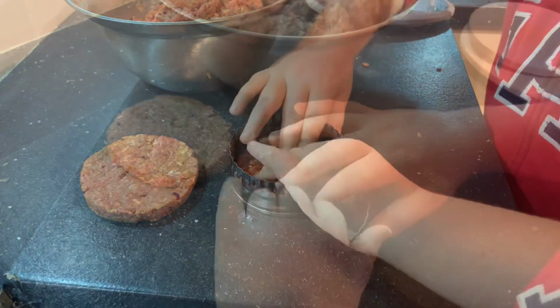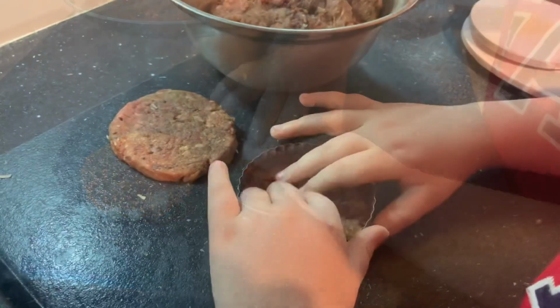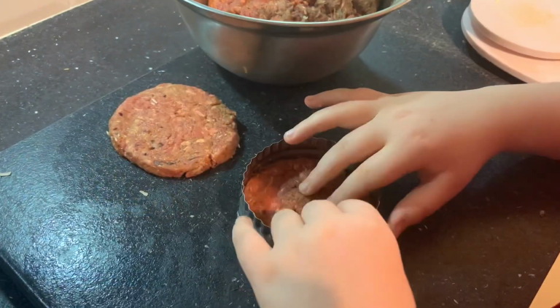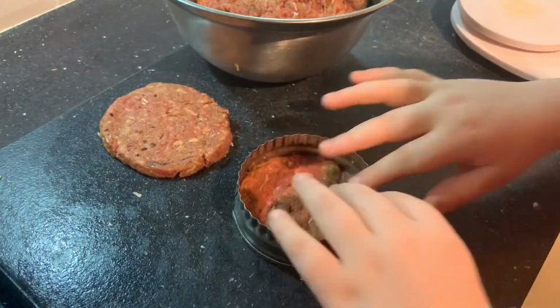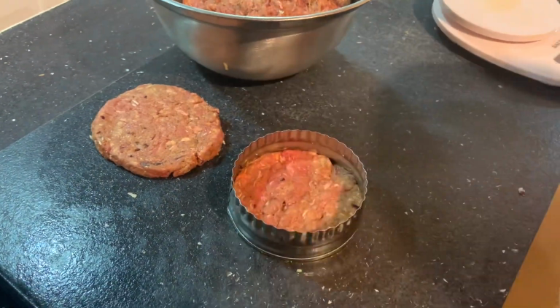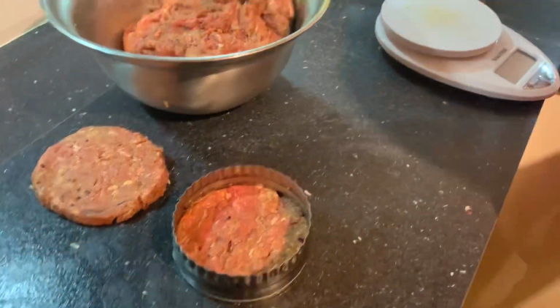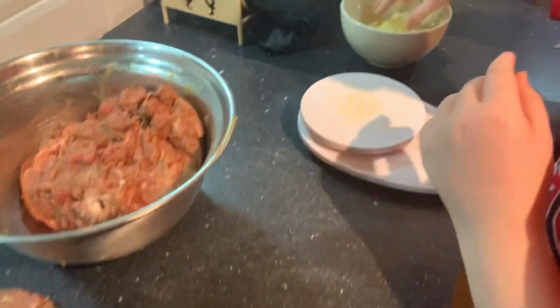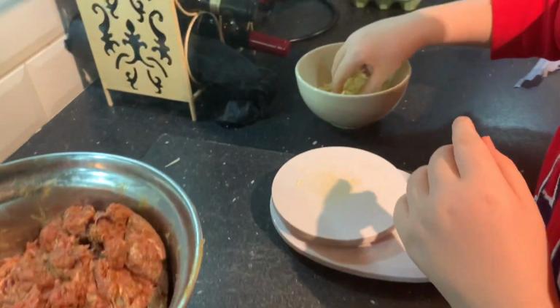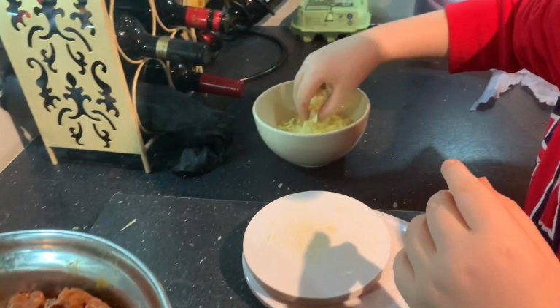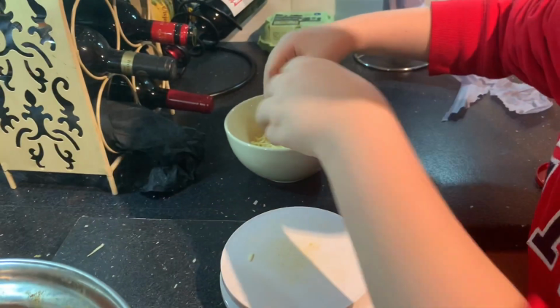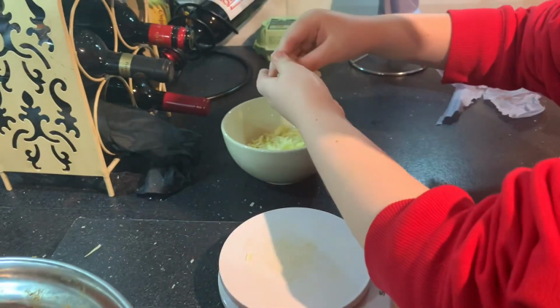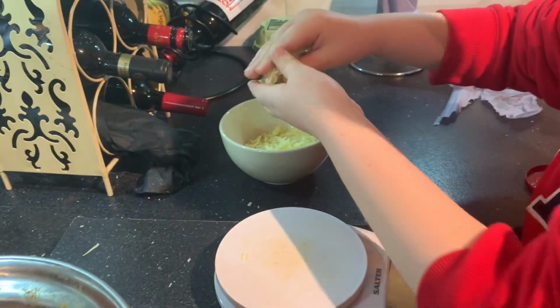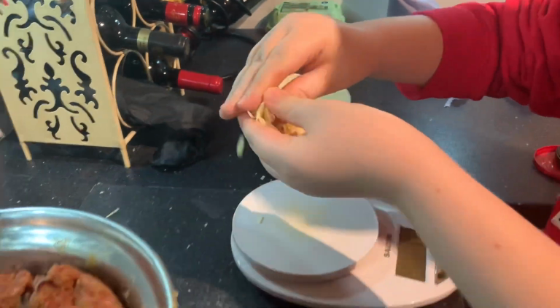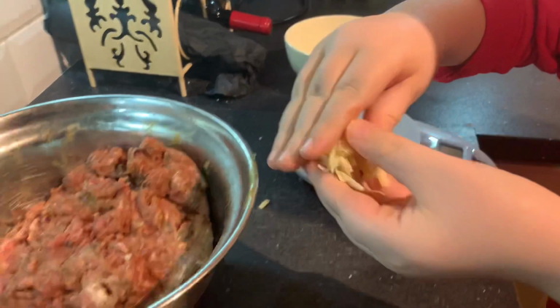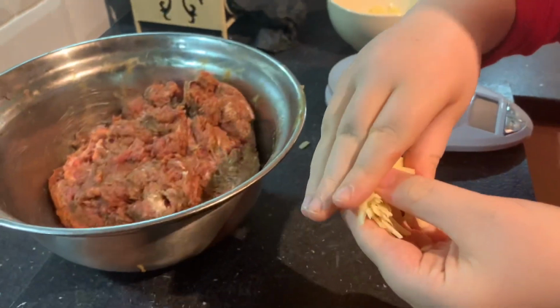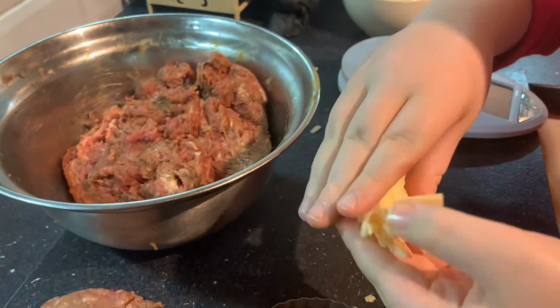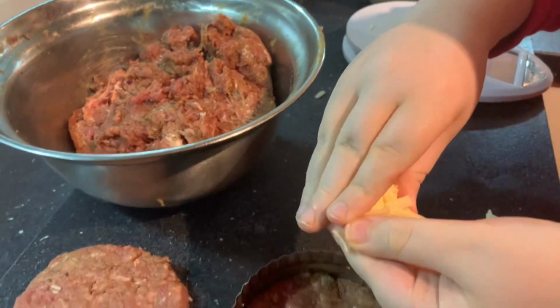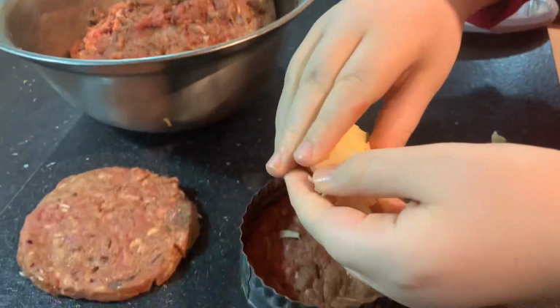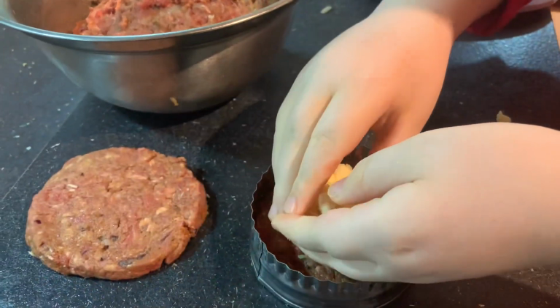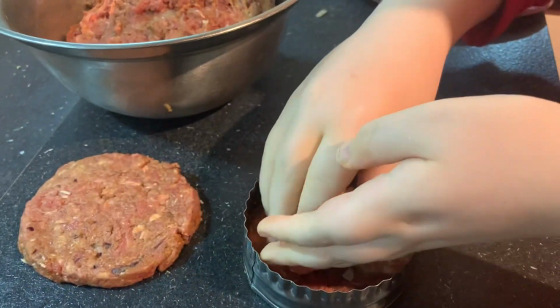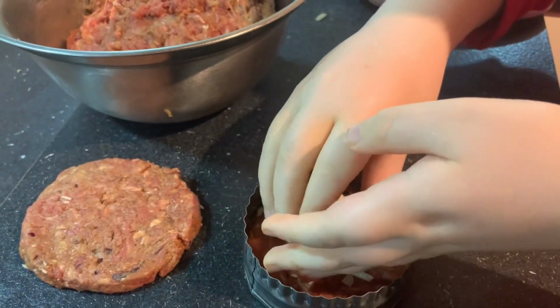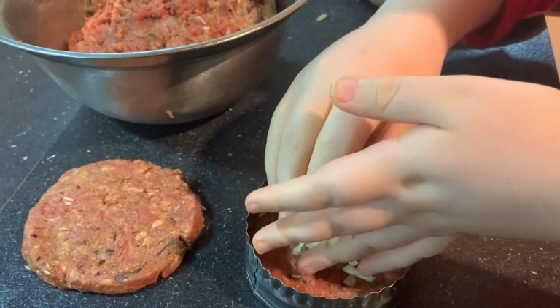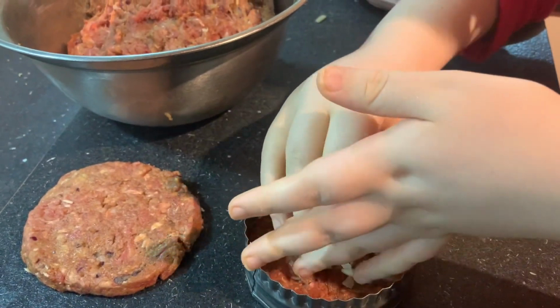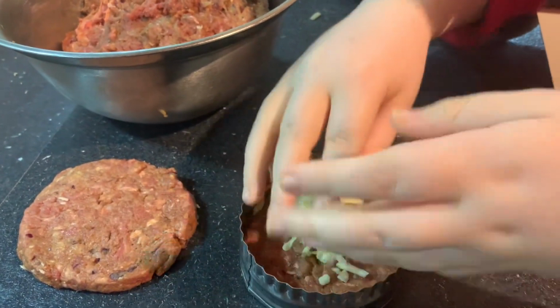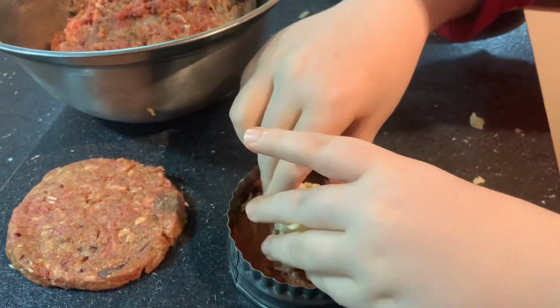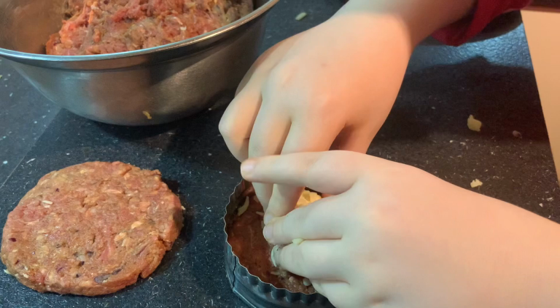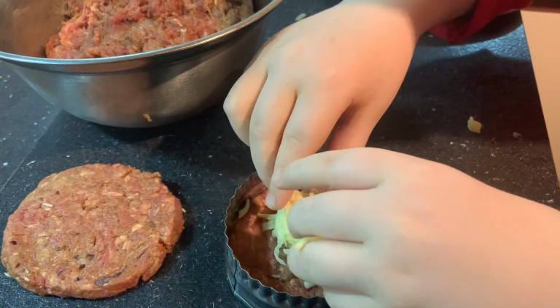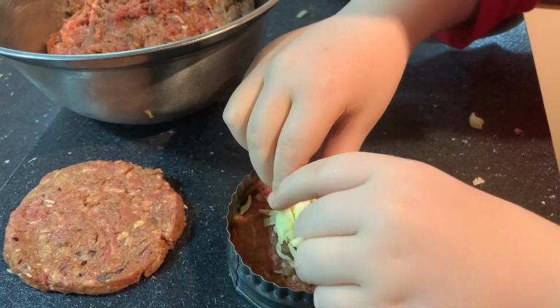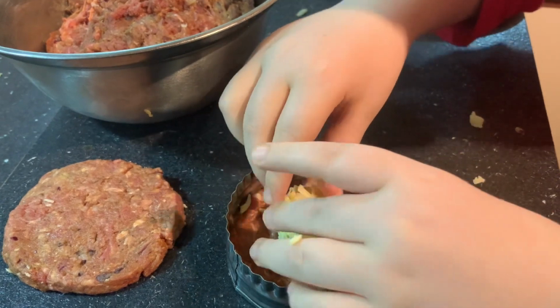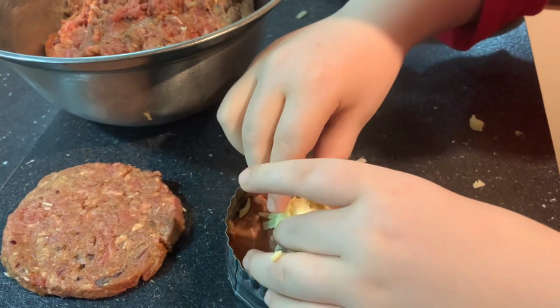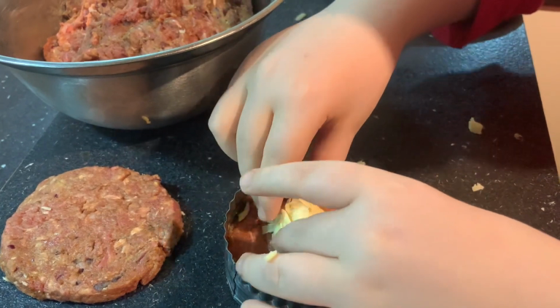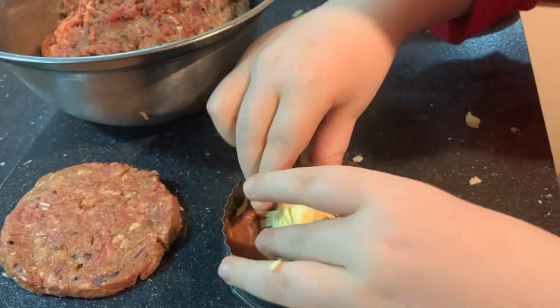Once you've done that, you'll want to grab a bit of cheese, make it into like a ball and put that in the centre. Put it in the centre, because otherwise the cheese will leak out of the patty.